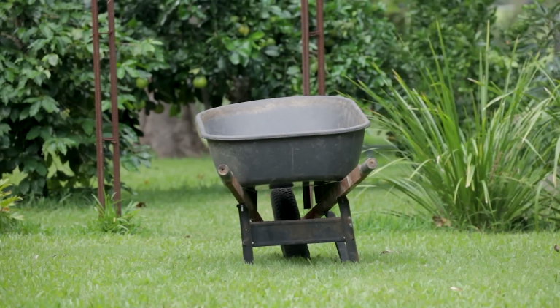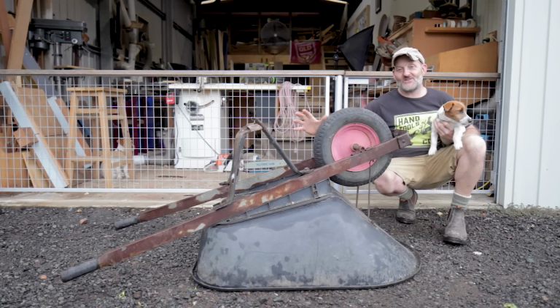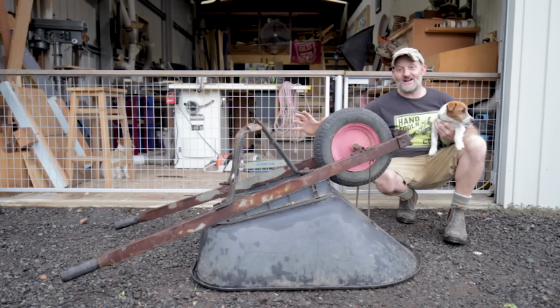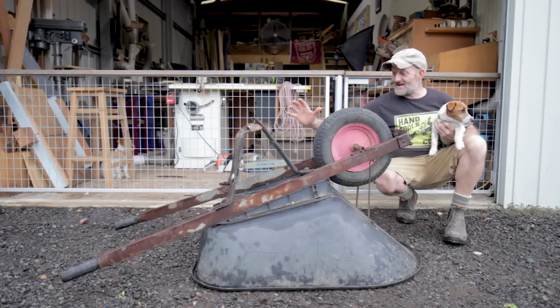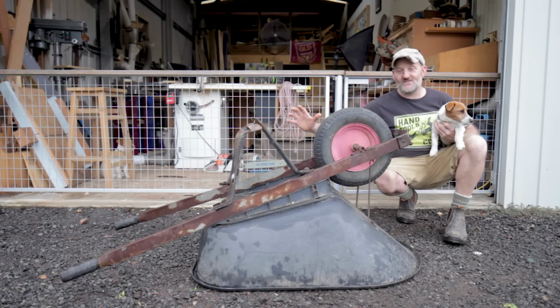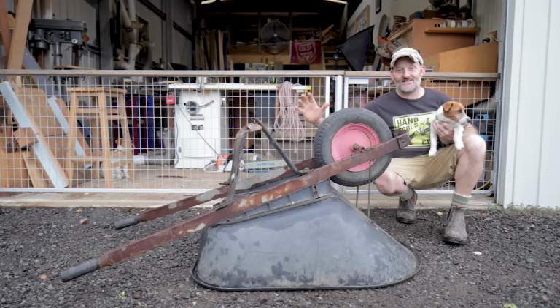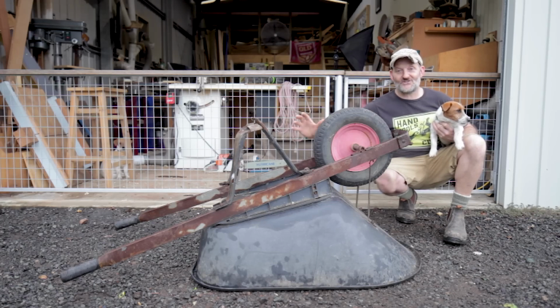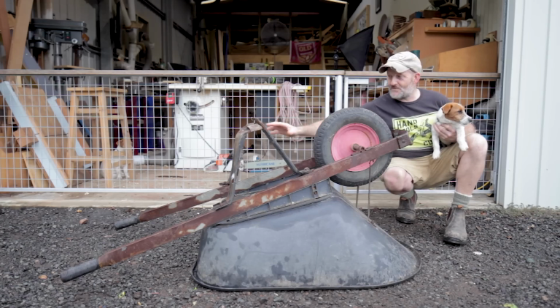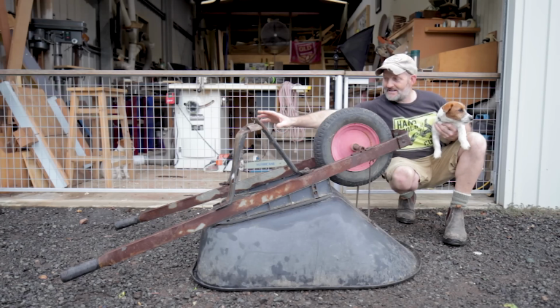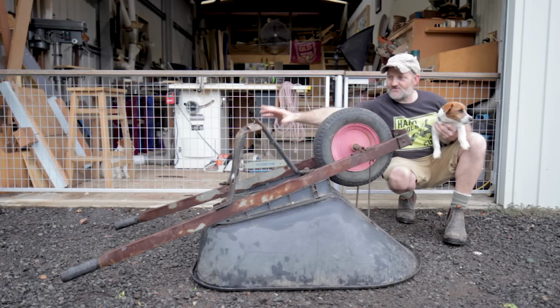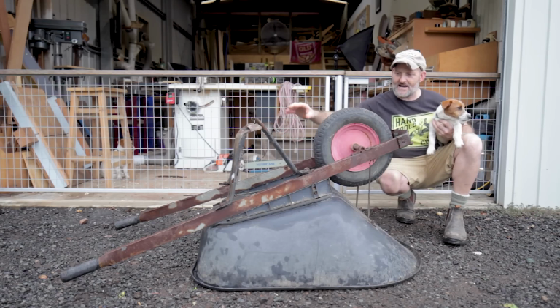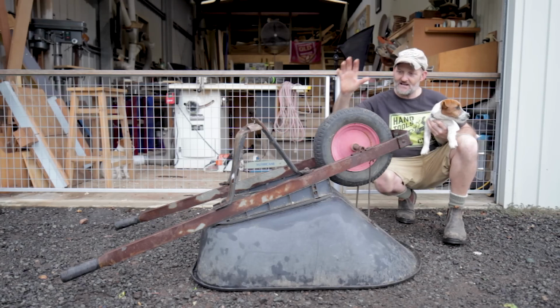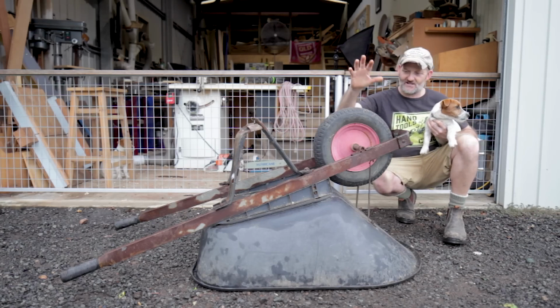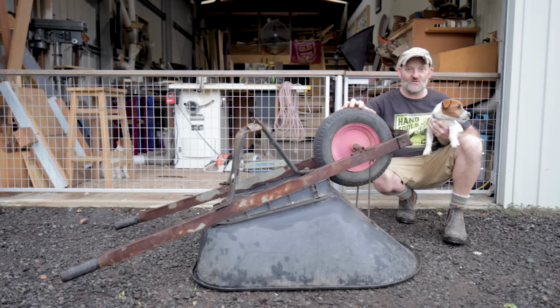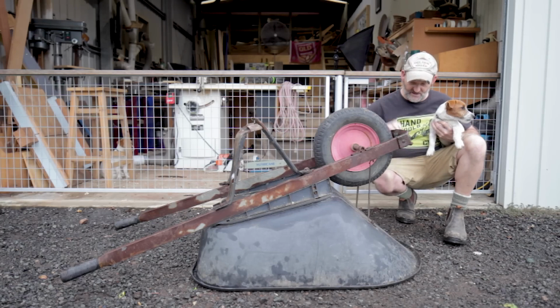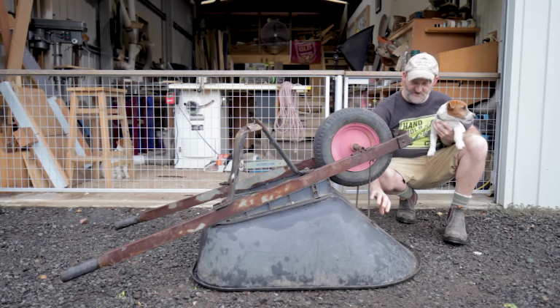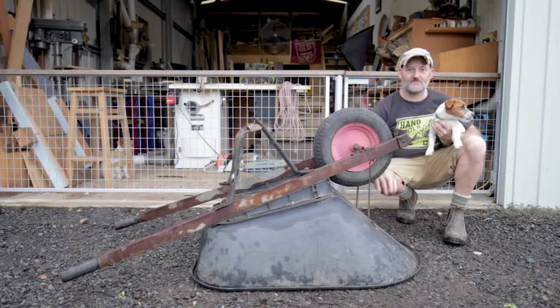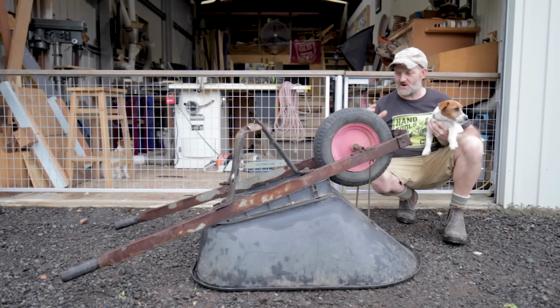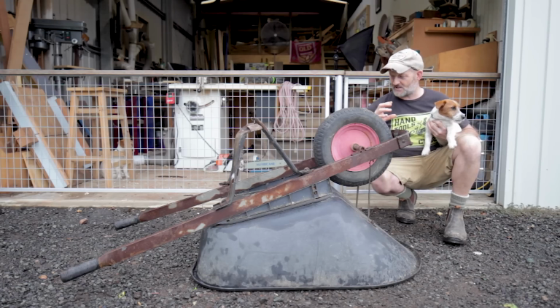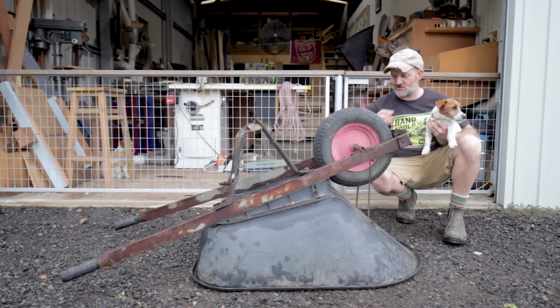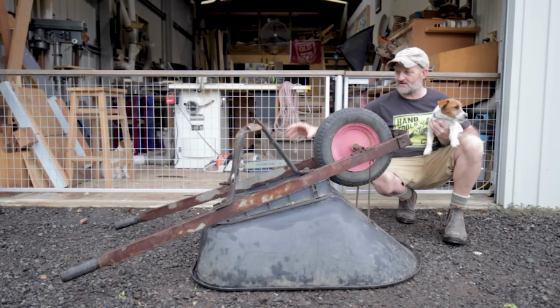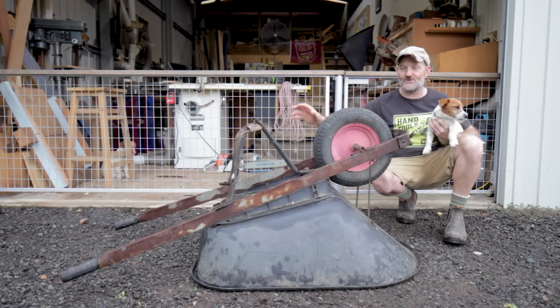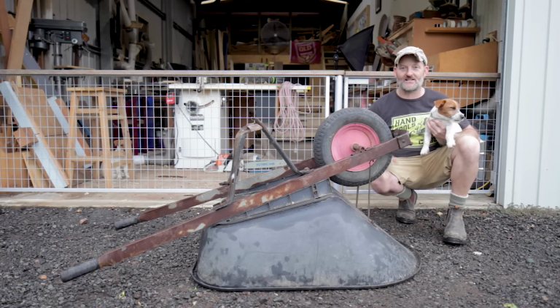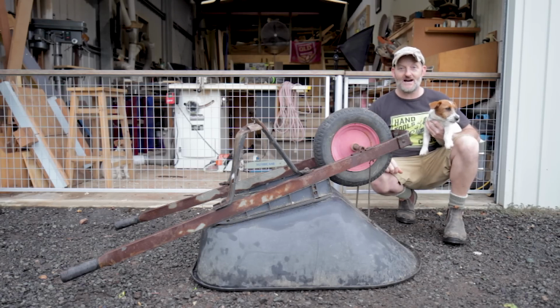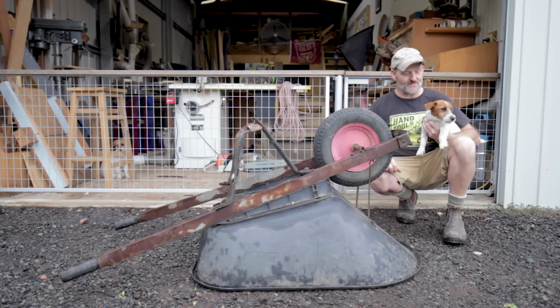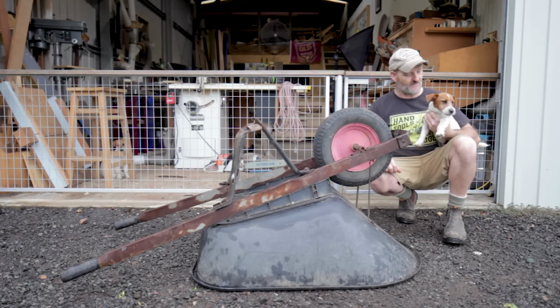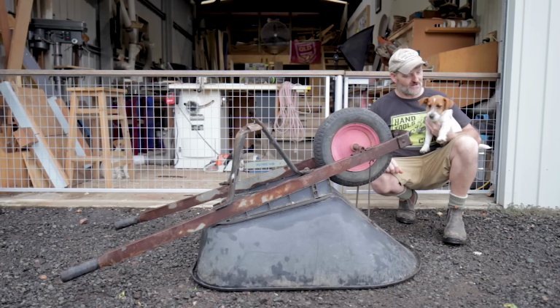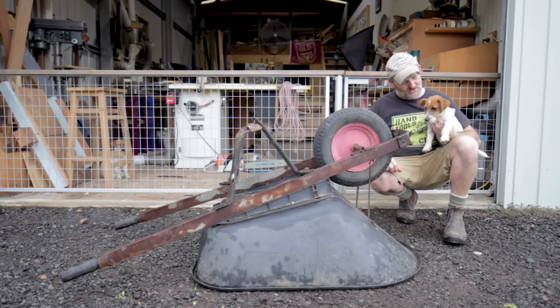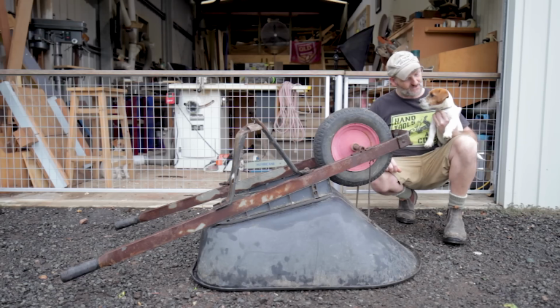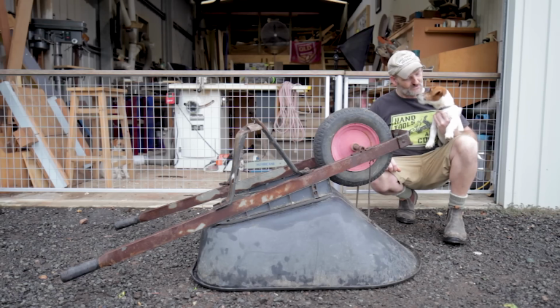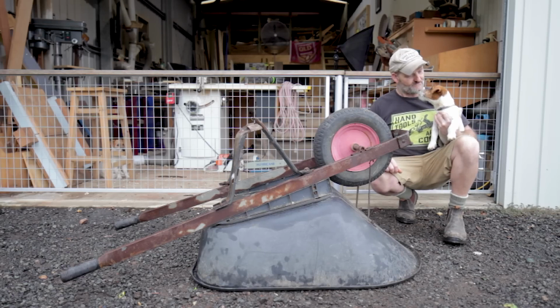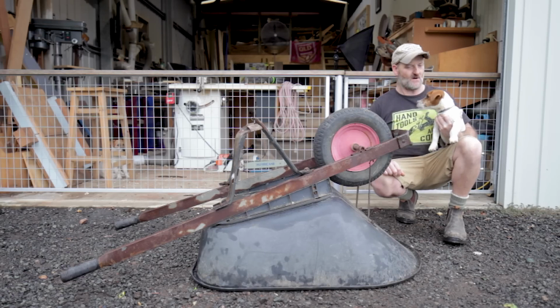I've had this wheelbarrow for about seven years. It's just the cheap one and it's all rotted out. There's nothing wrong with the wheel or the tub, so I'm going to make new handles and new legs and bring it back to life. What do you reckon, Dutch? Should we do it? Come on then.